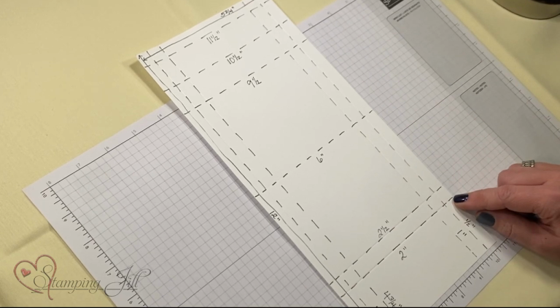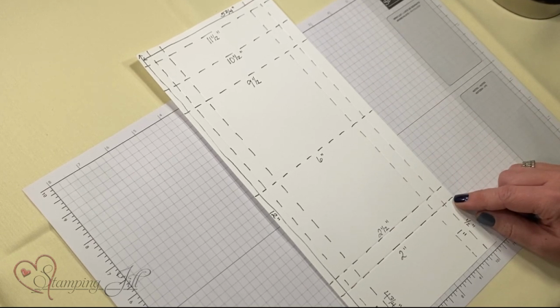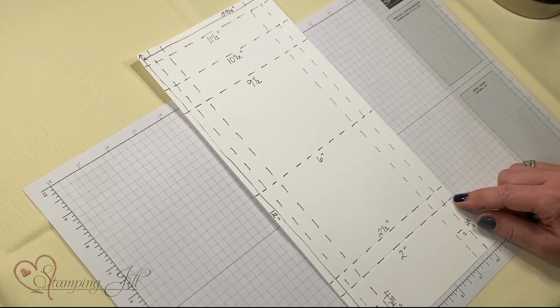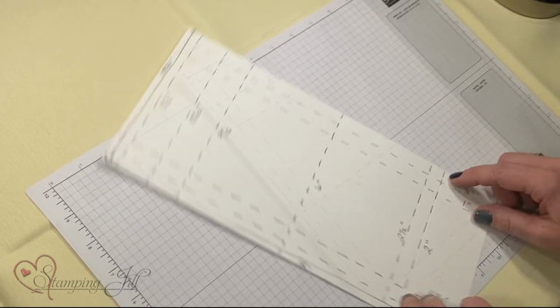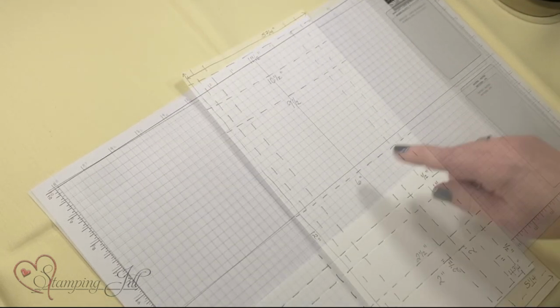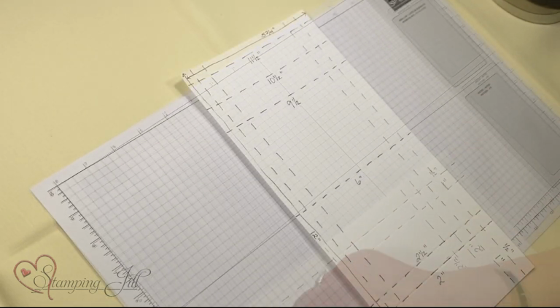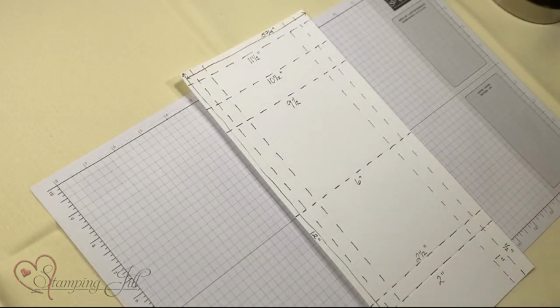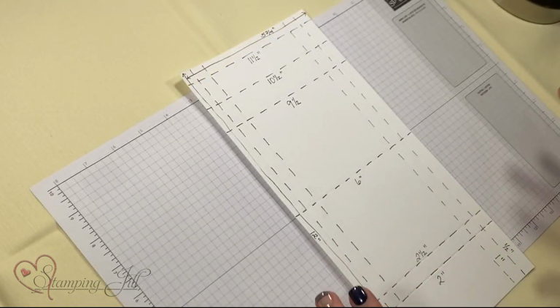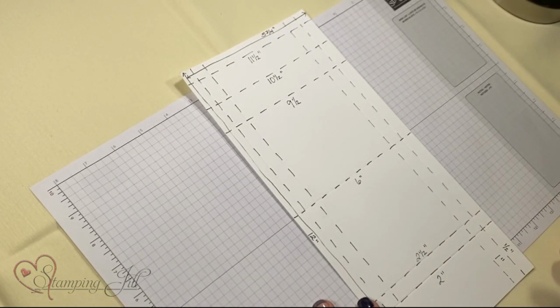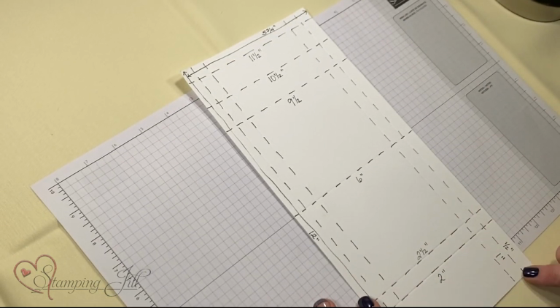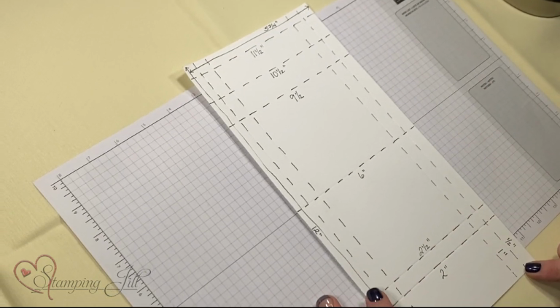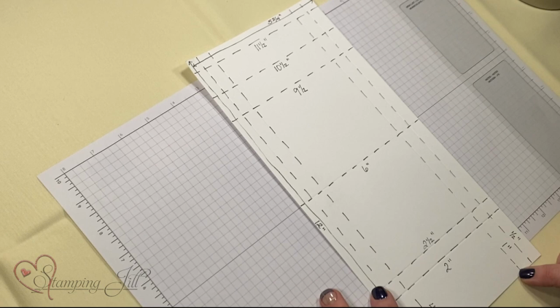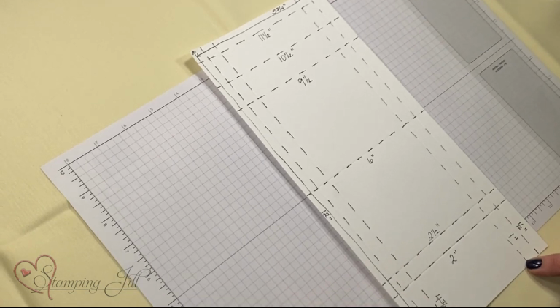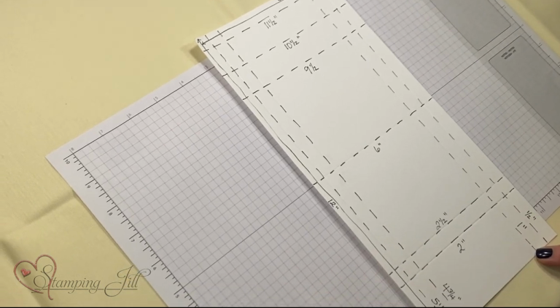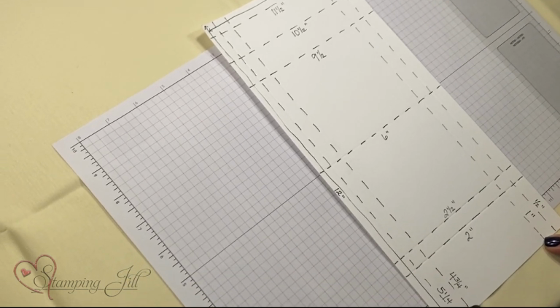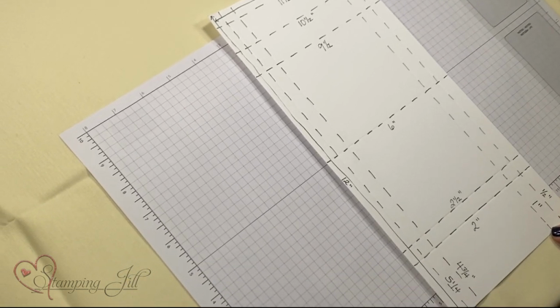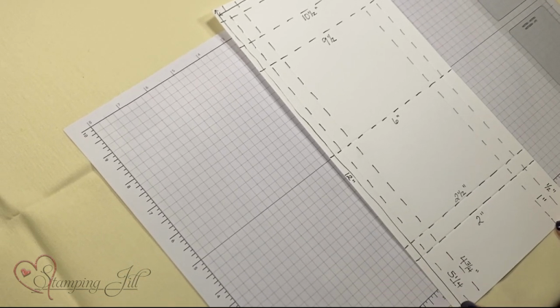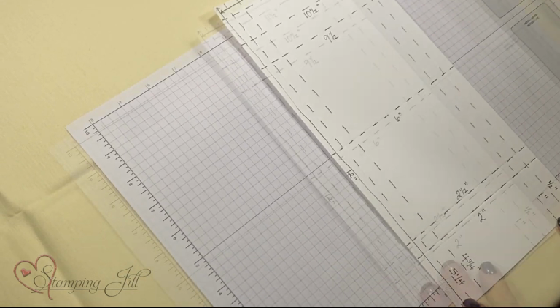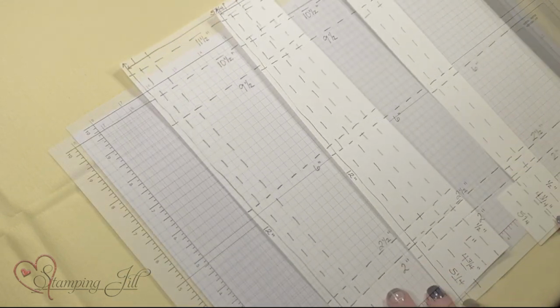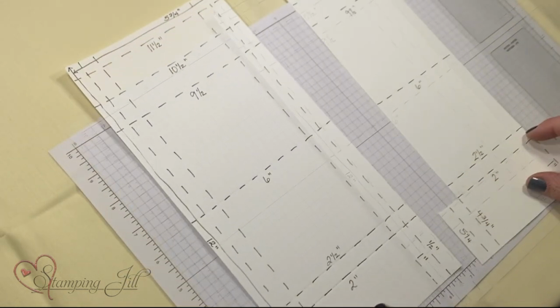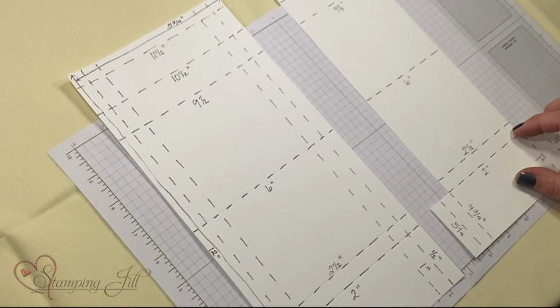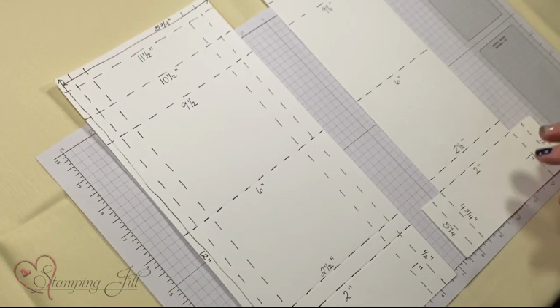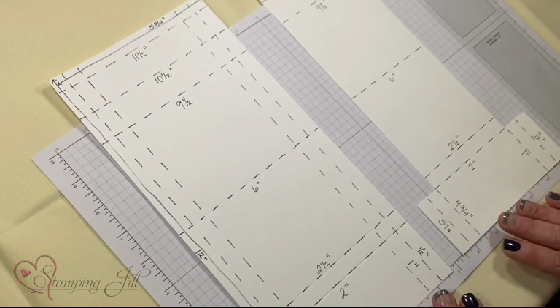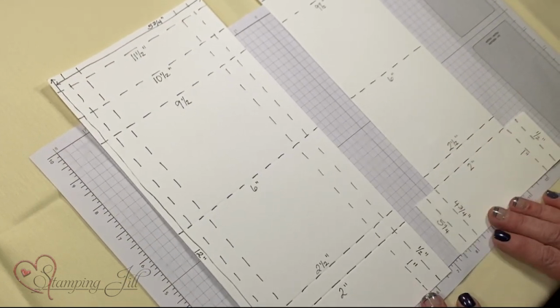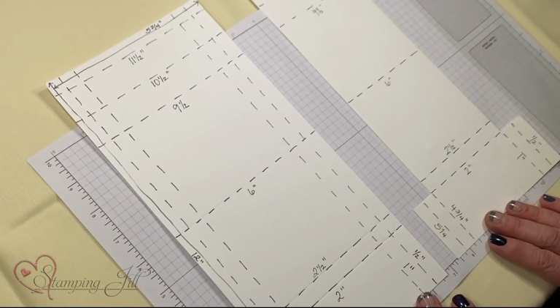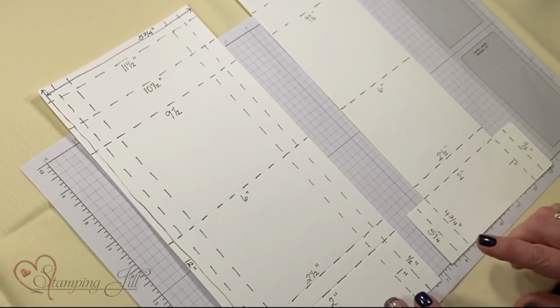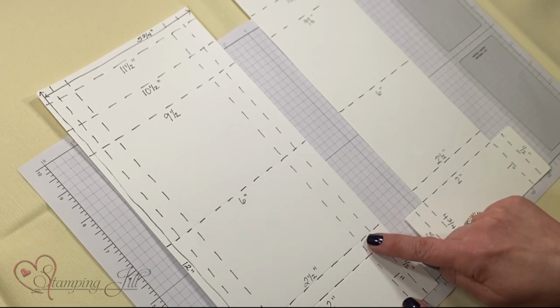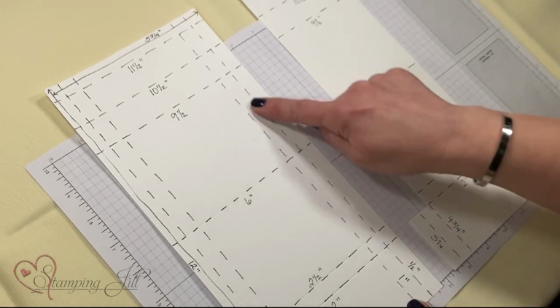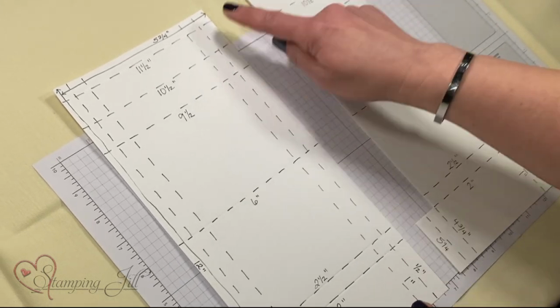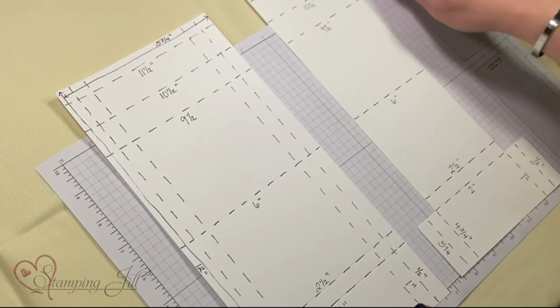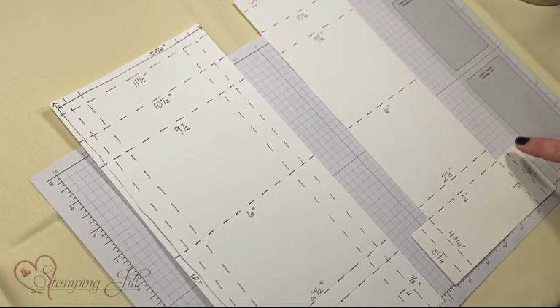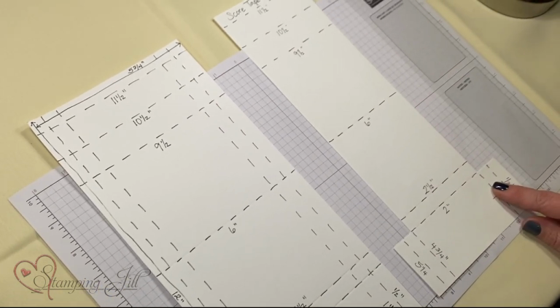Then on the short side, you're going to score it at ½ inch, 1 inch, 4¾, and 5¼. Then you're going to cut out the sides — these right here — so you've got this.